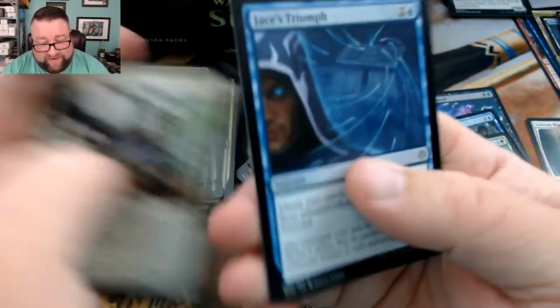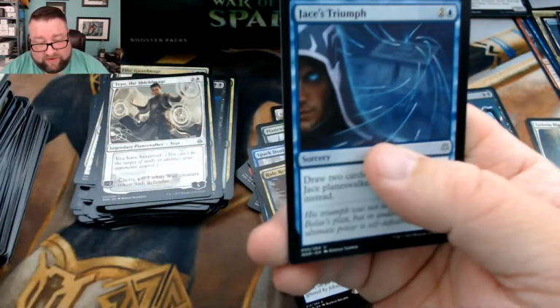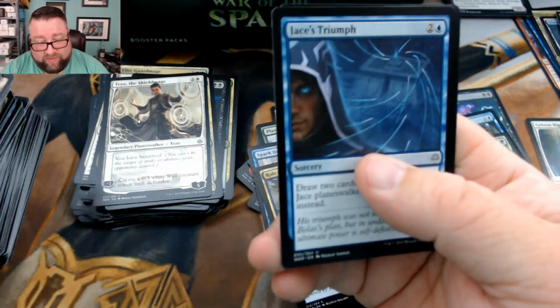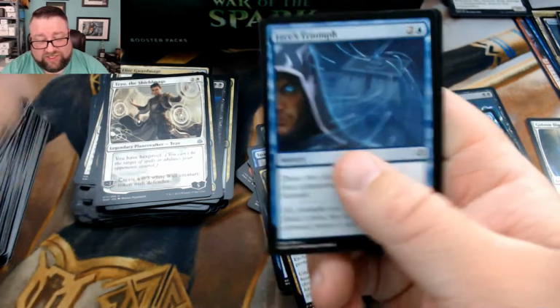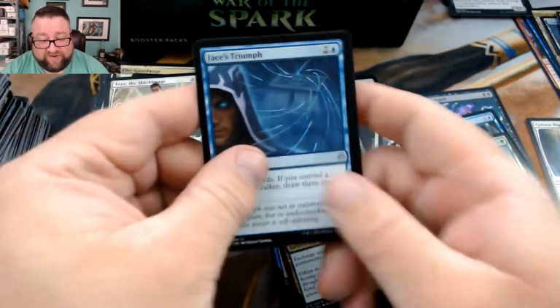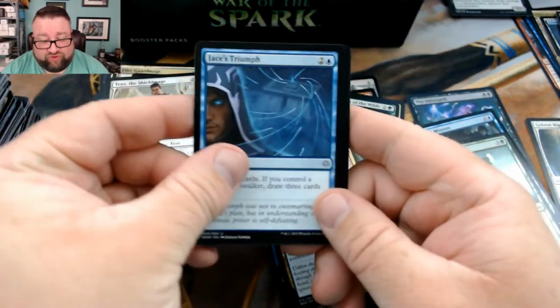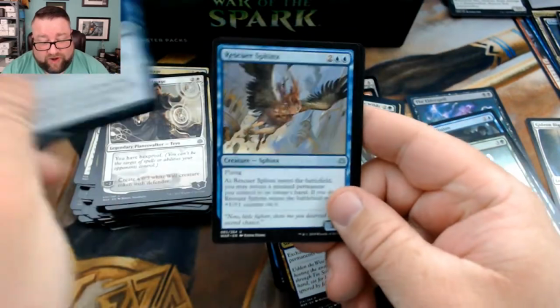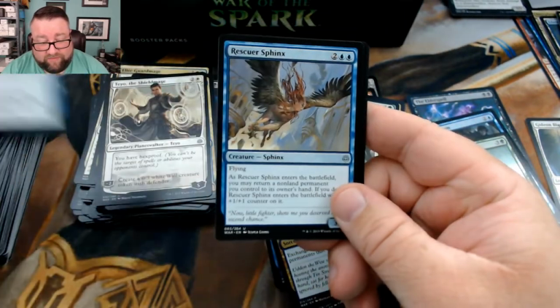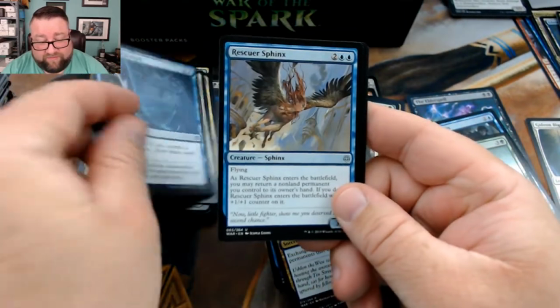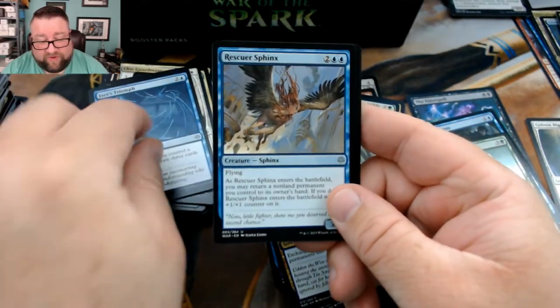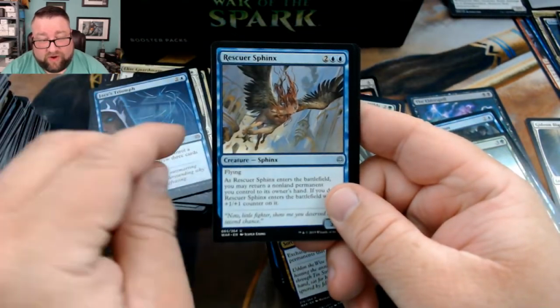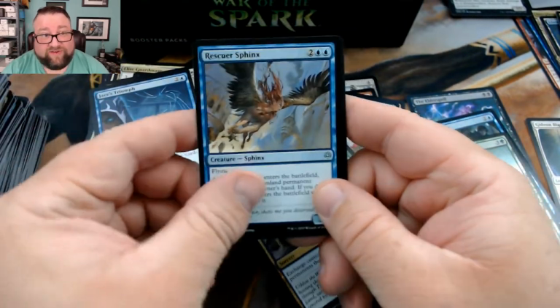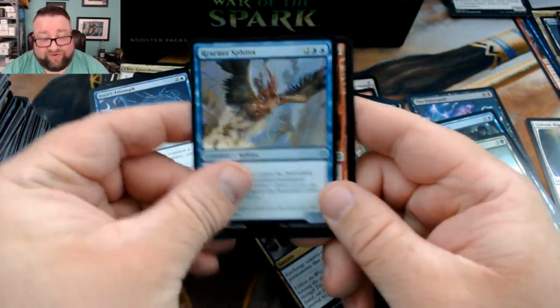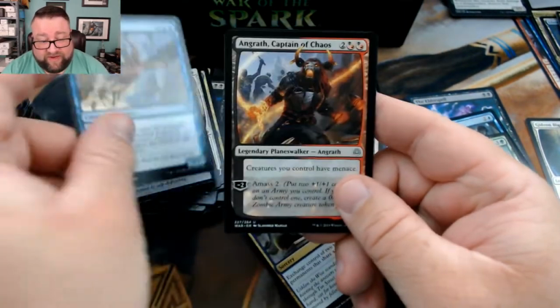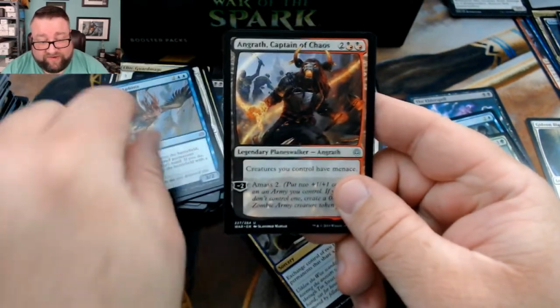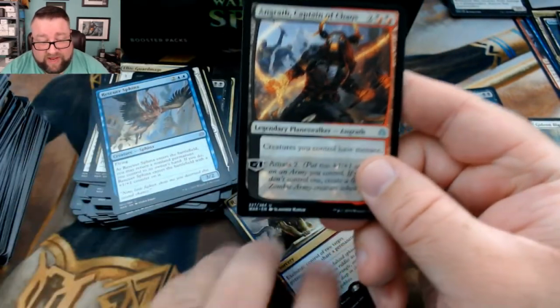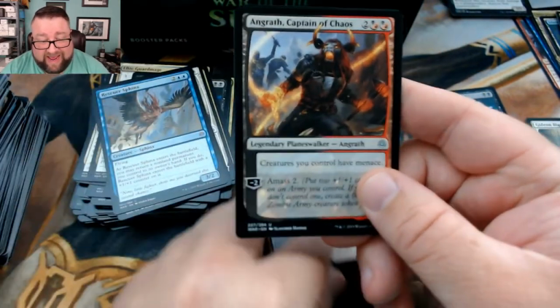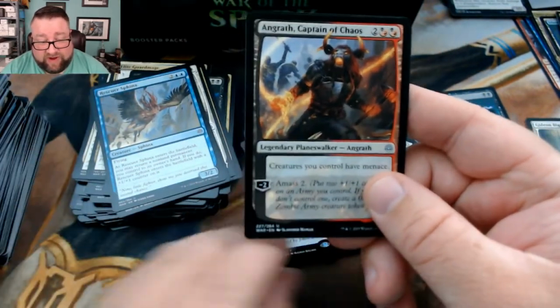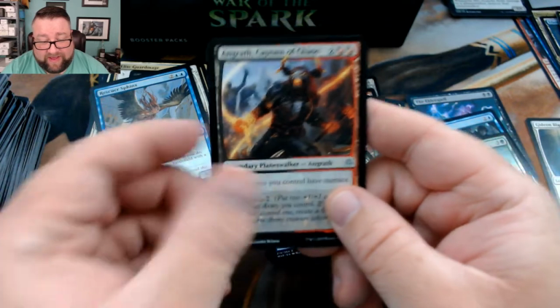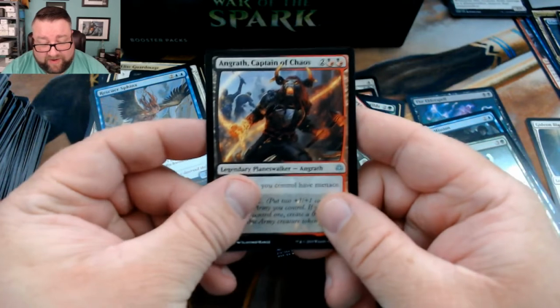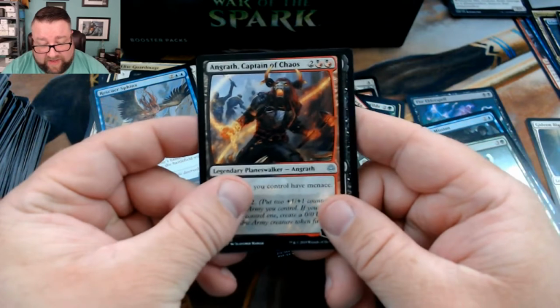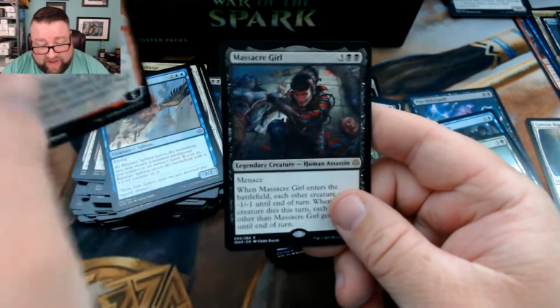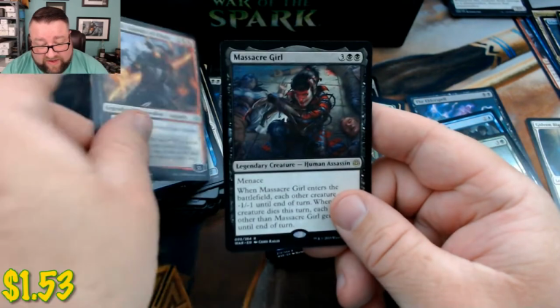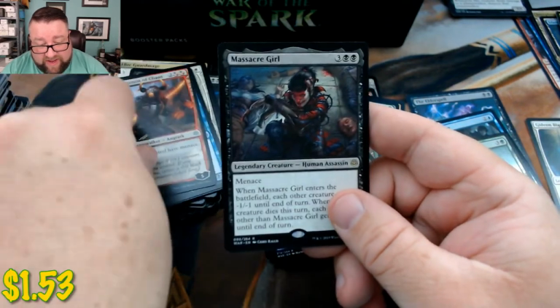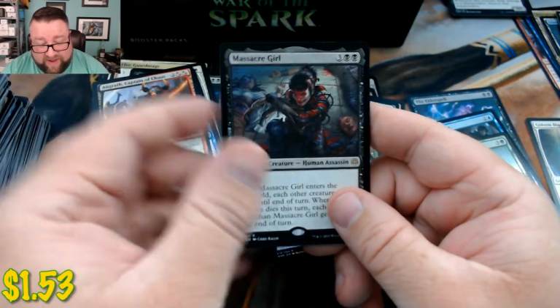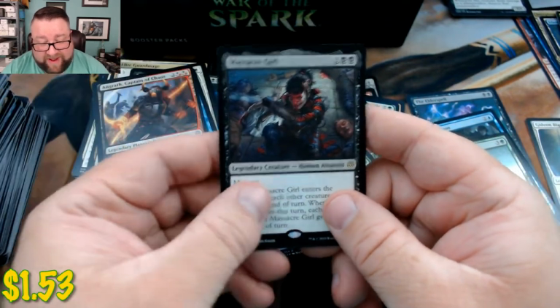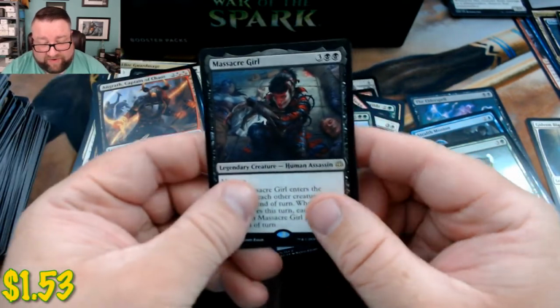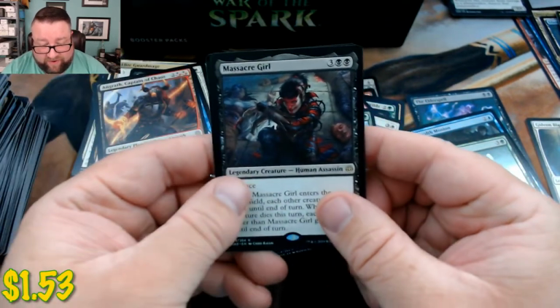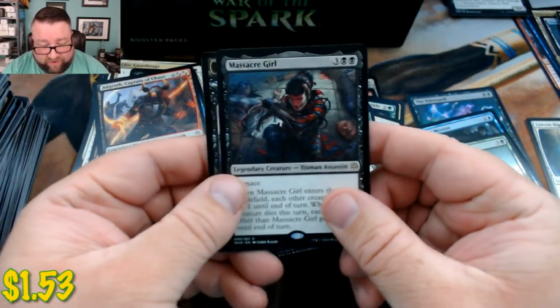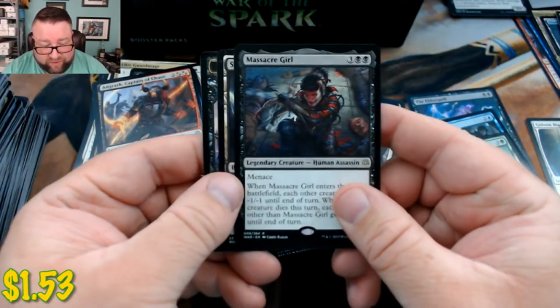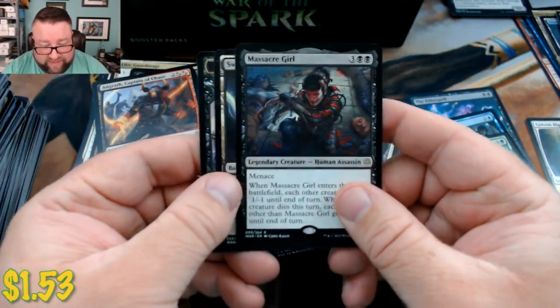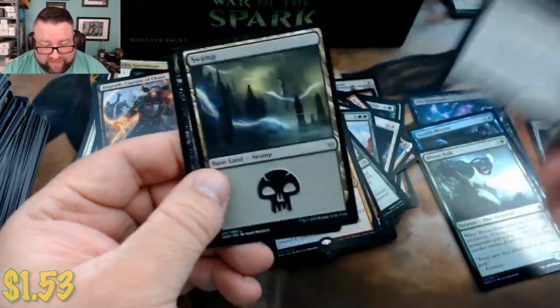We got a Jaya's Triumph, Rescuer Sphinx, Angrath Captain of Chaos, and then a Massacre Girl — look at that!